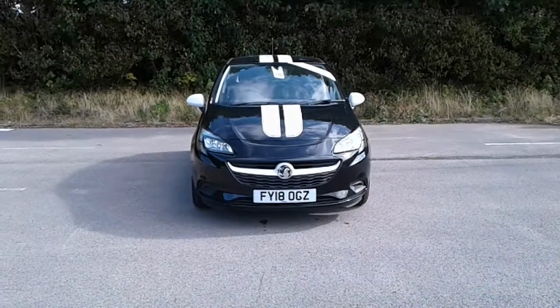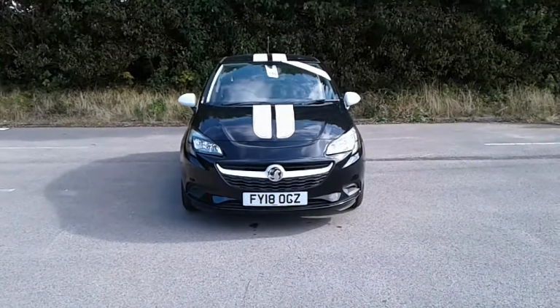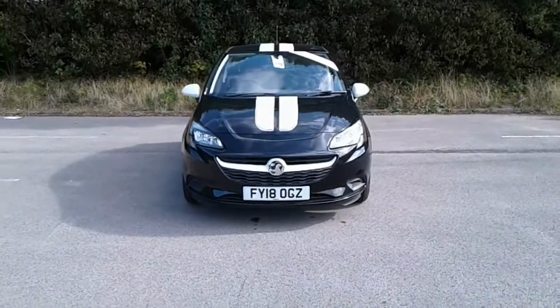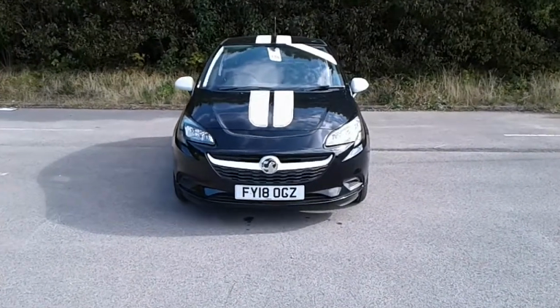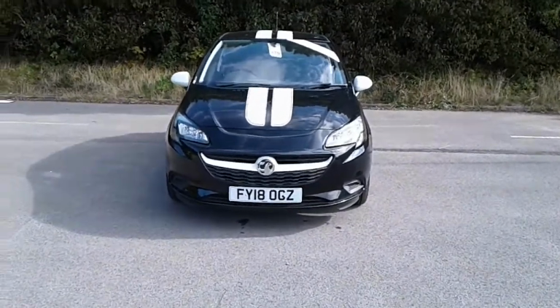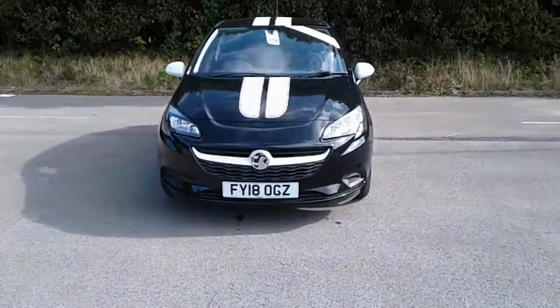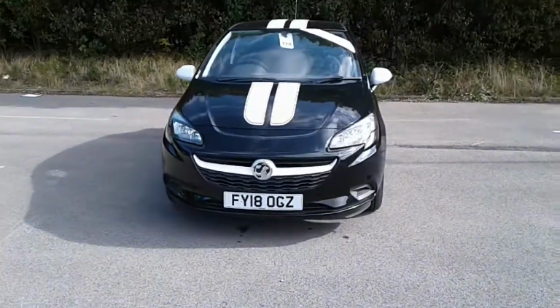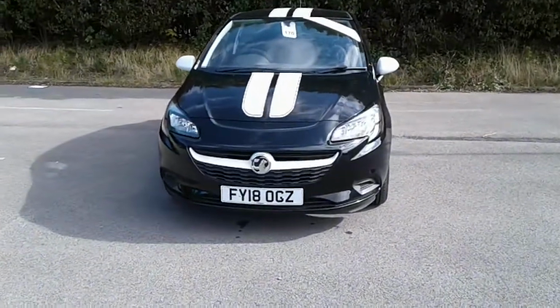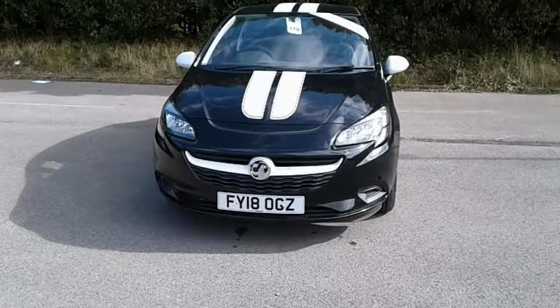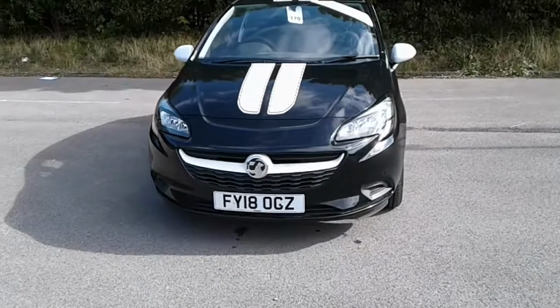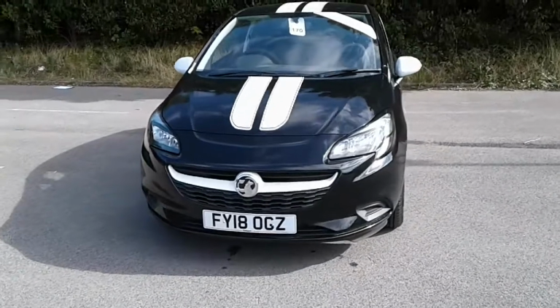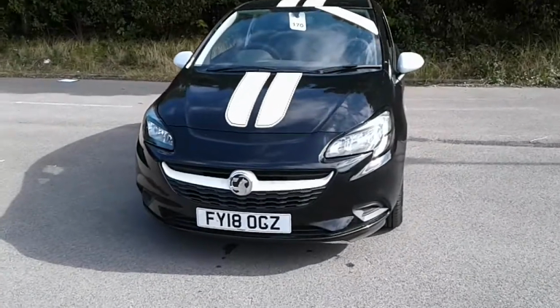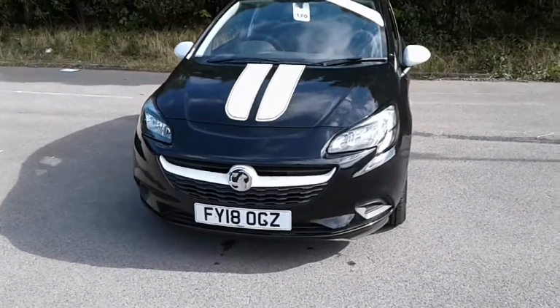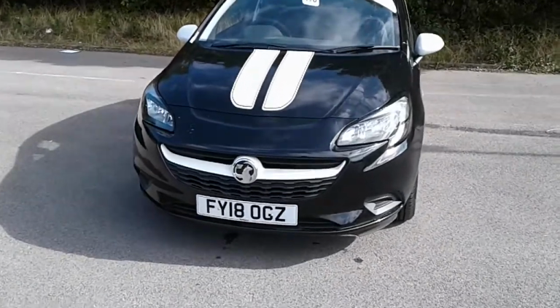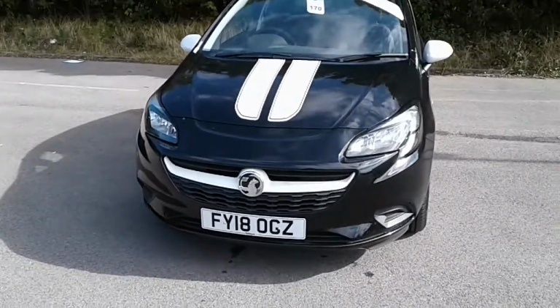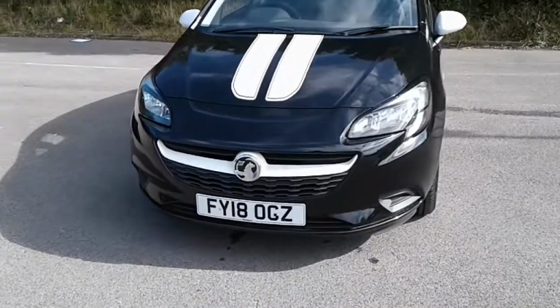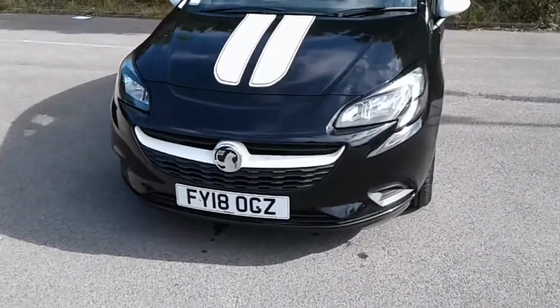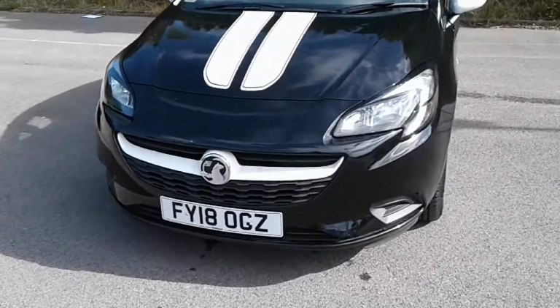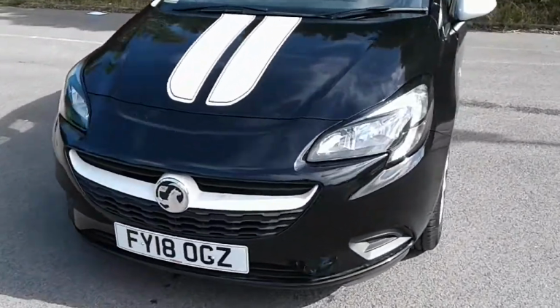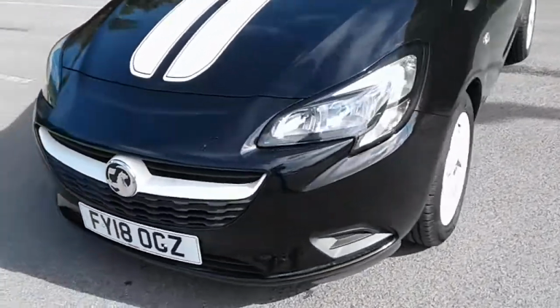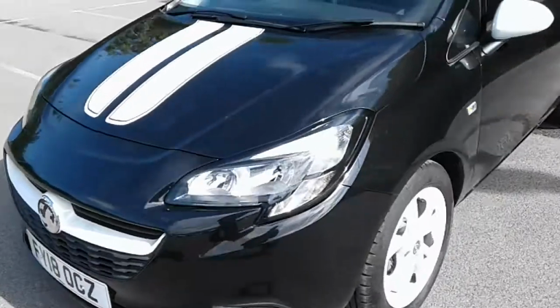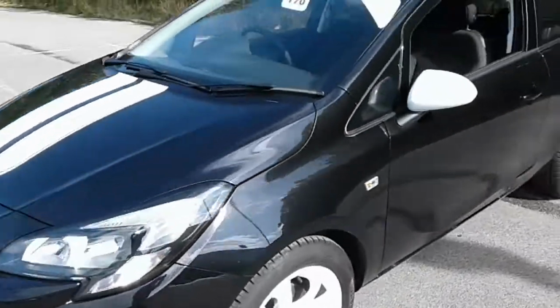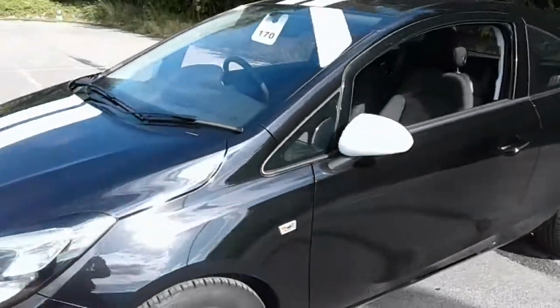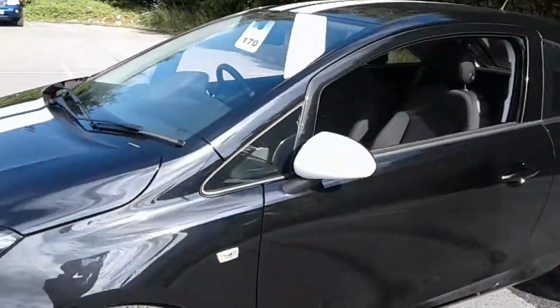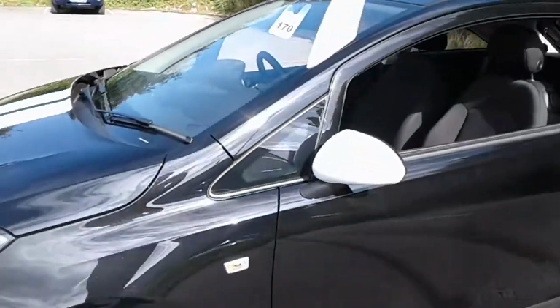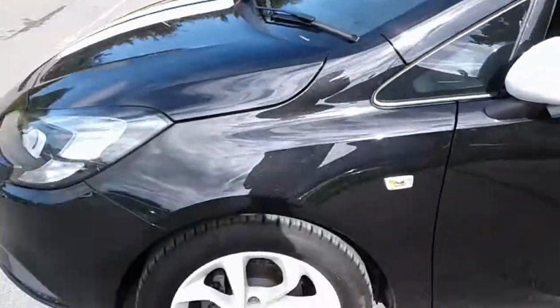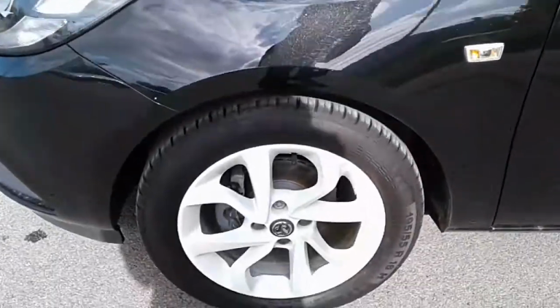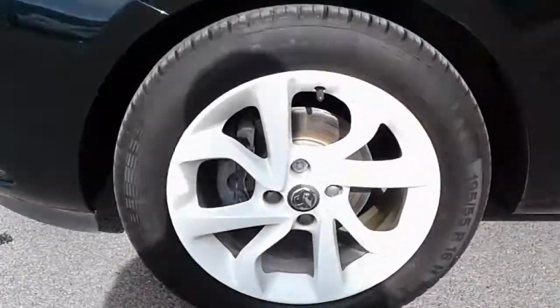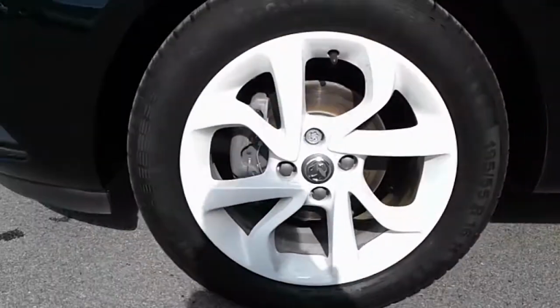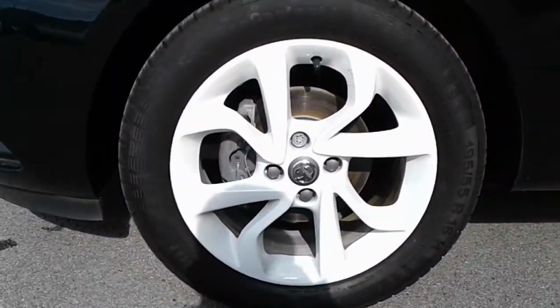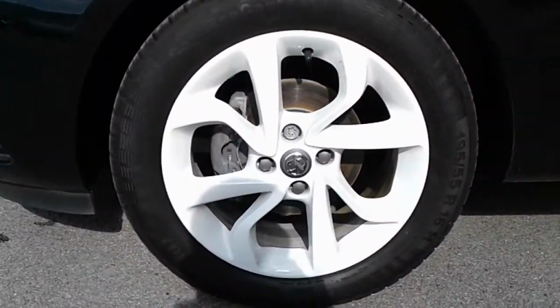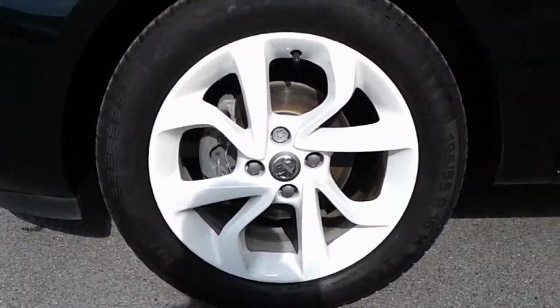Welcome to Vauxhall at Pentagon, Lincoln, Tritton Road. Here we have a 2018 Vauxhall Corsa Sting, pre-registered. It does come fitted with daytime running lights, colour-coded mirrors and wheels — they are 16-inch alloys.